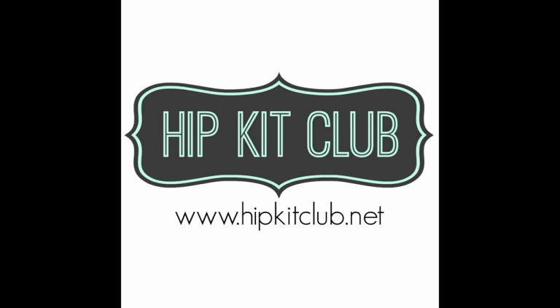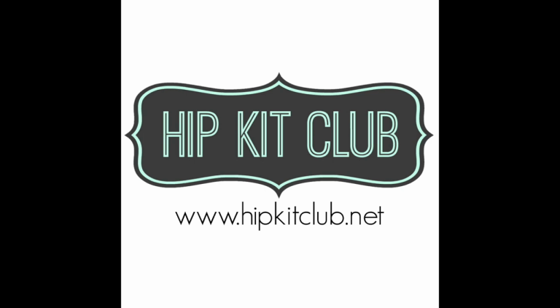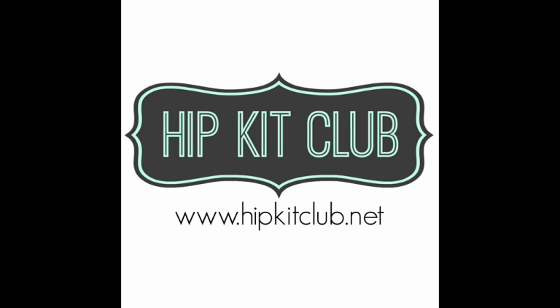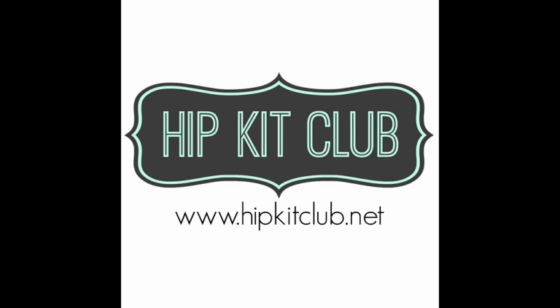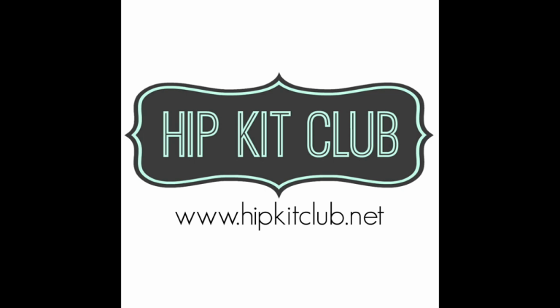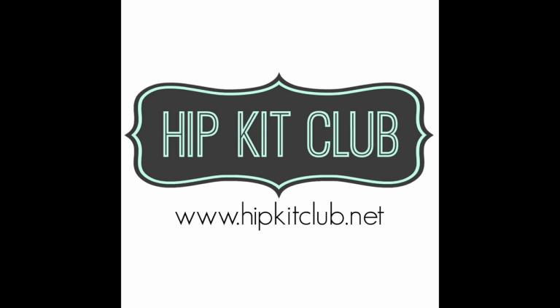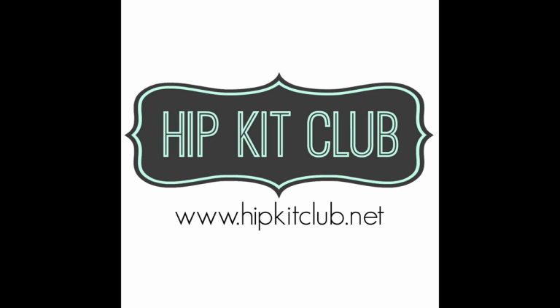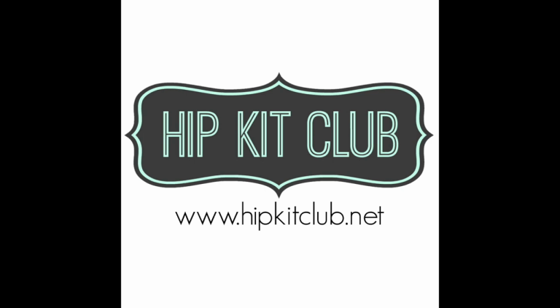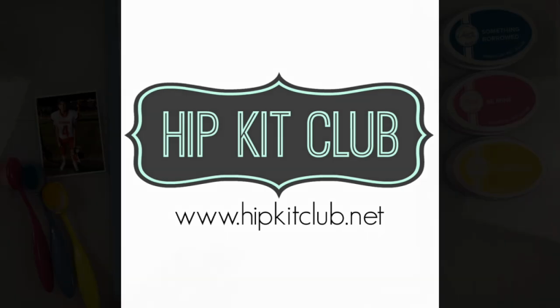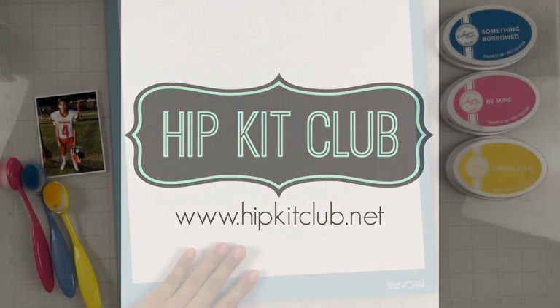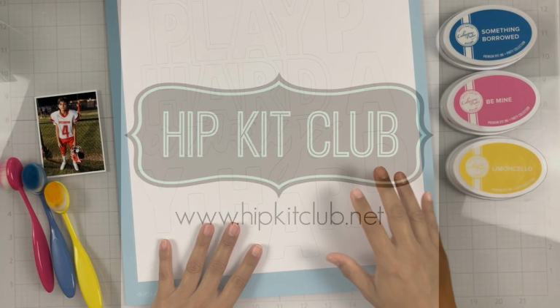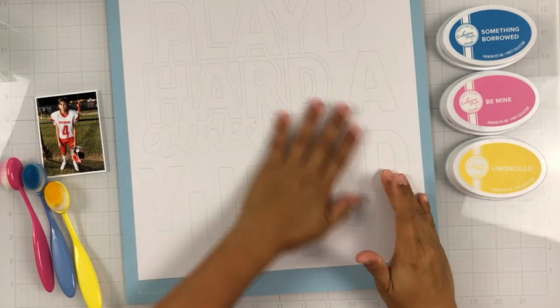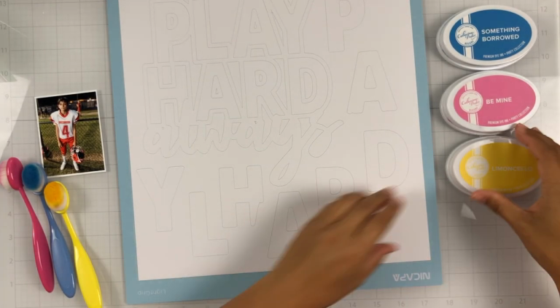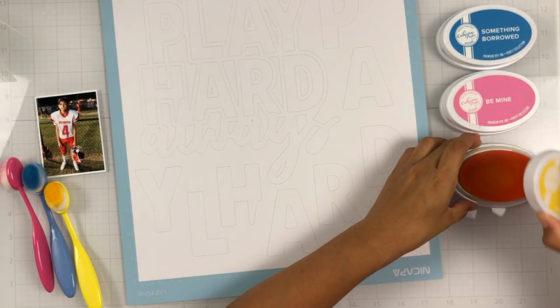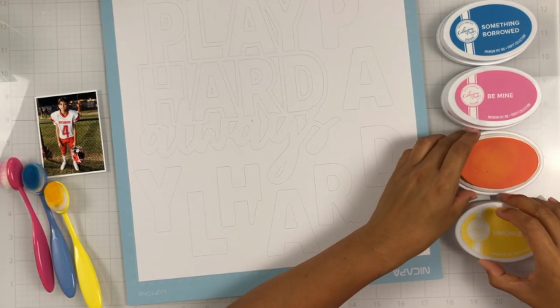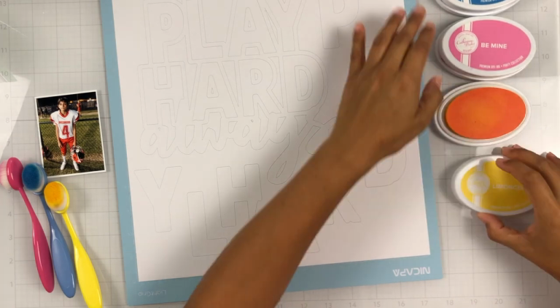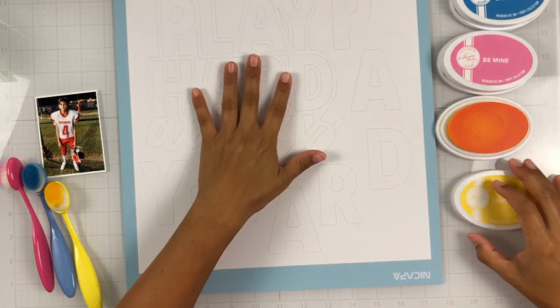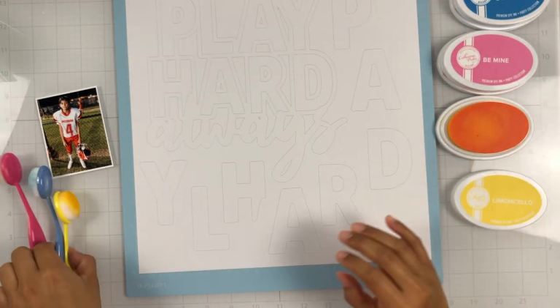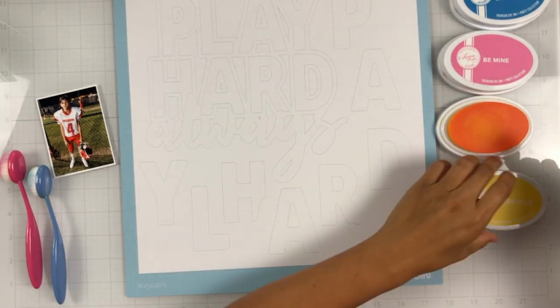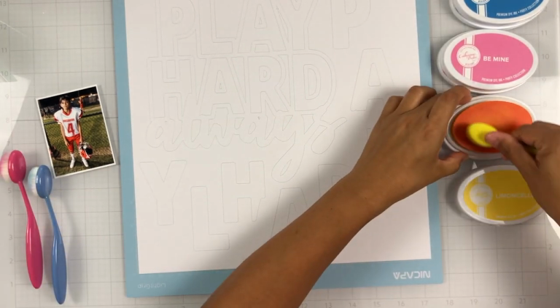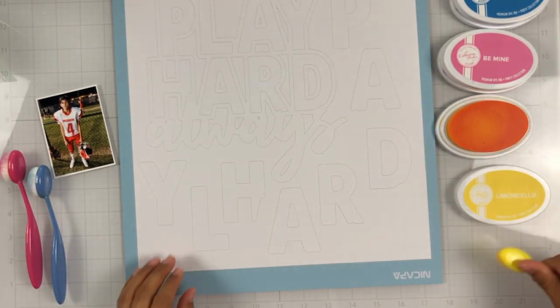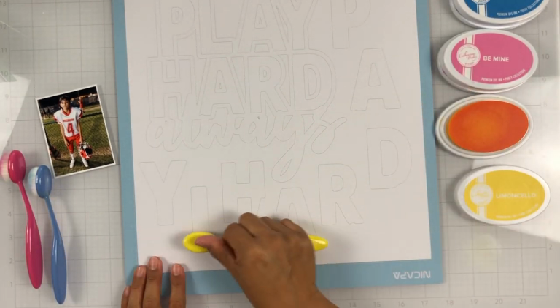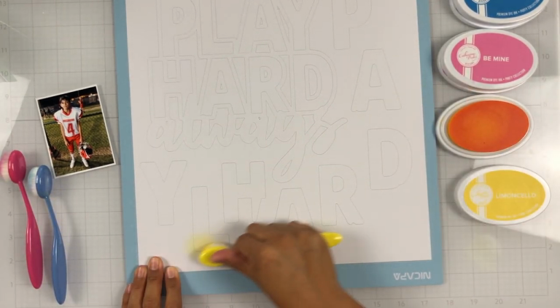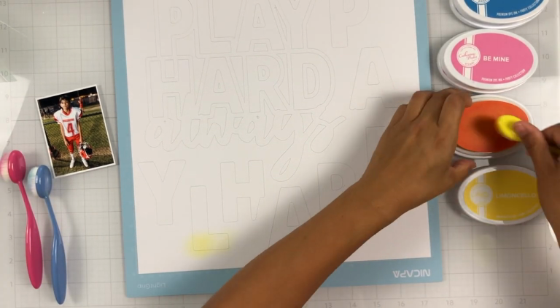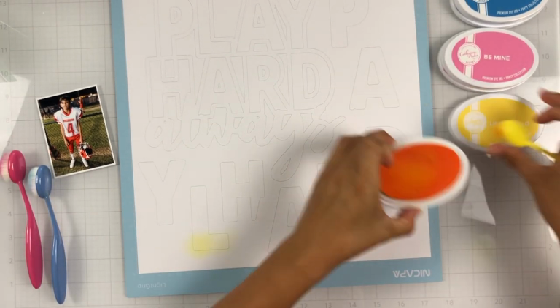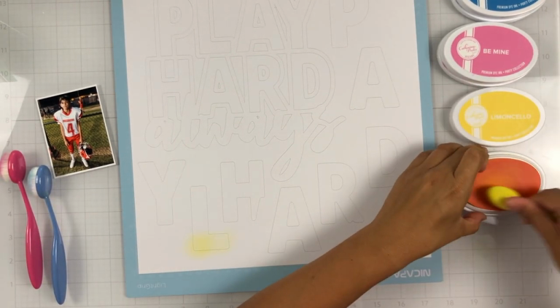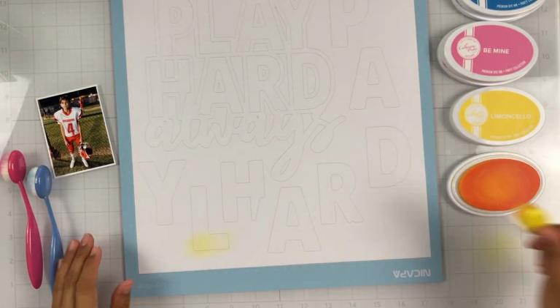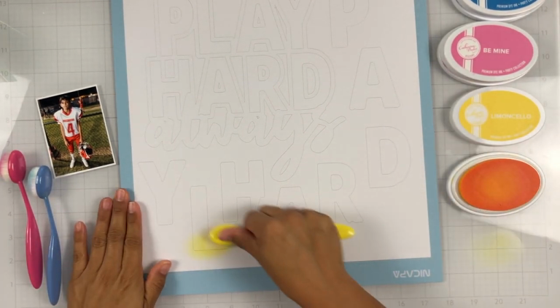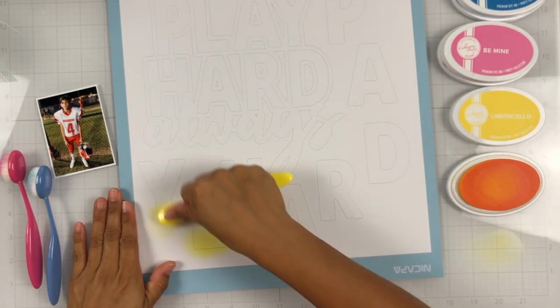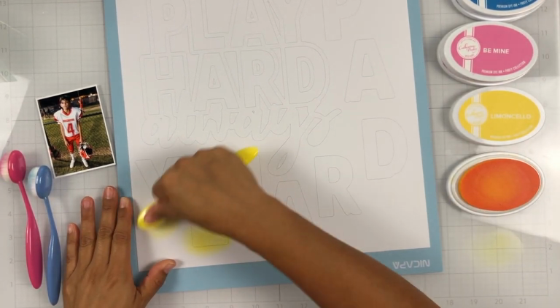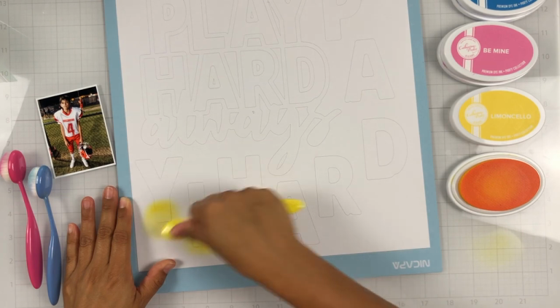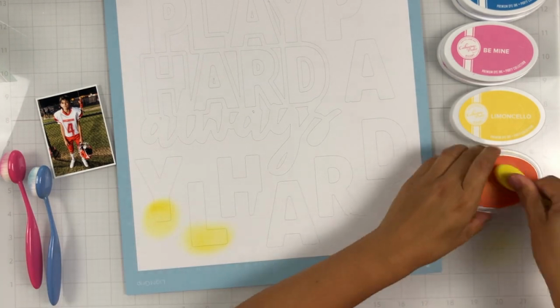Hey everyone, it's Brie. I'm back with another scrapbook process video for the Hip Kit Club design team. Today is Mixed Media Monday and I am working with the August 2021 Hip Kits.